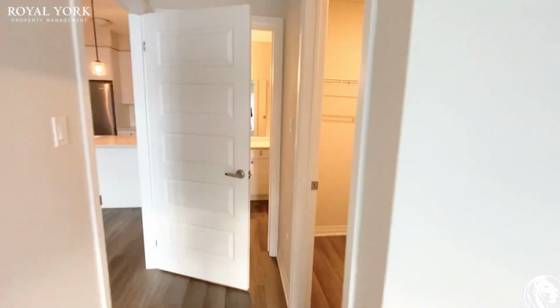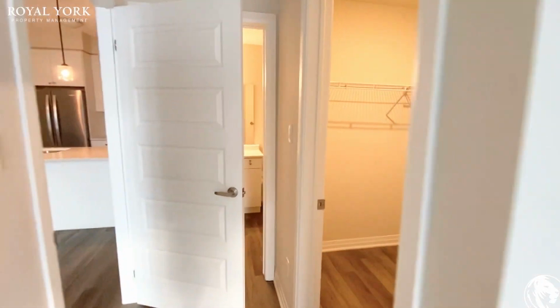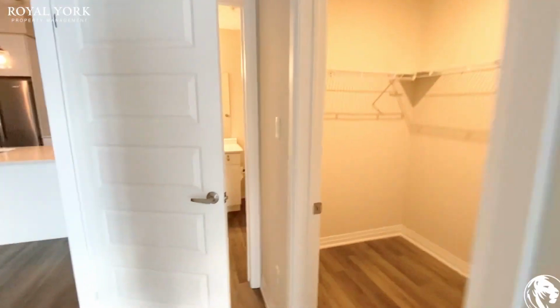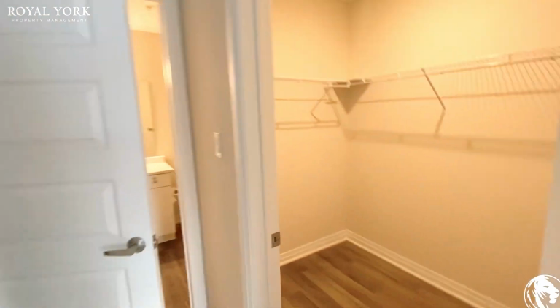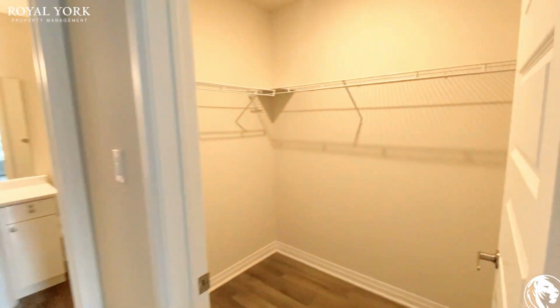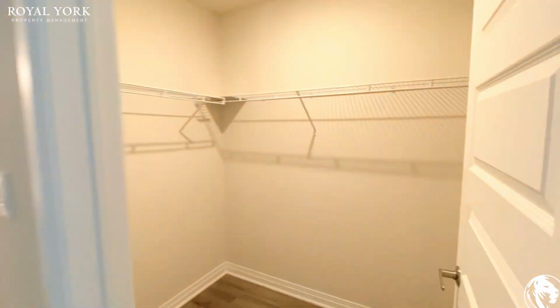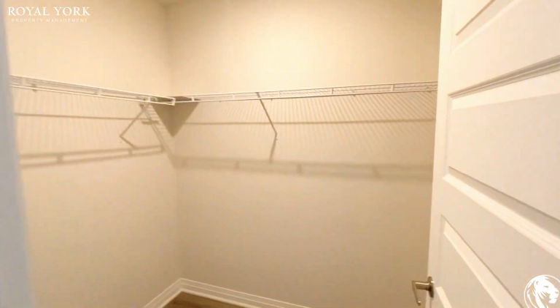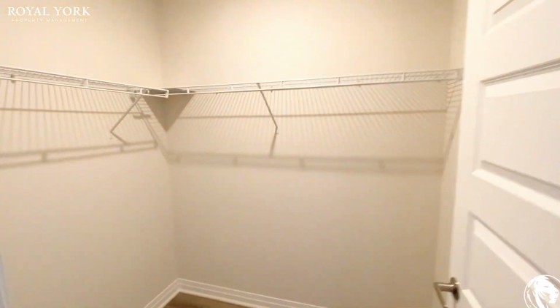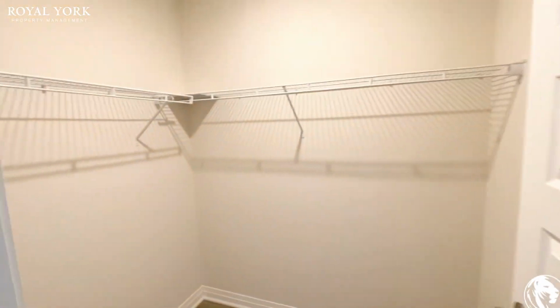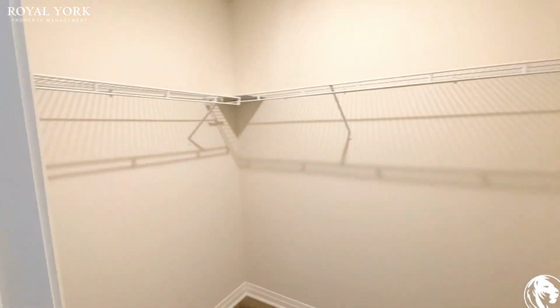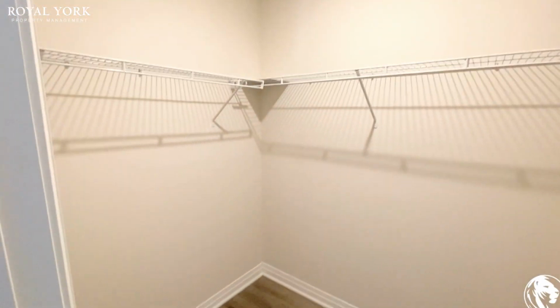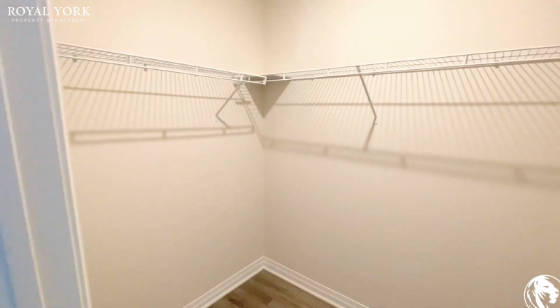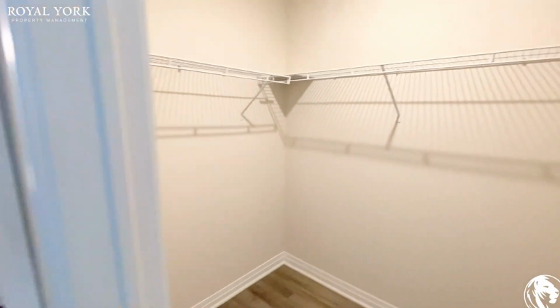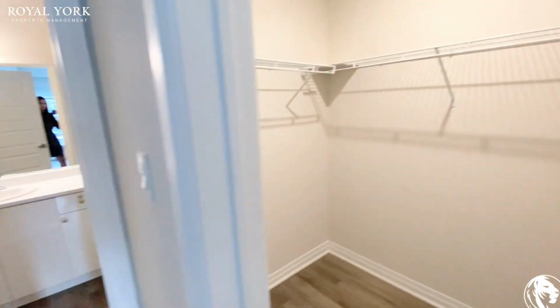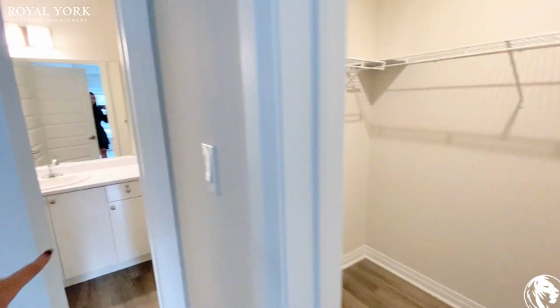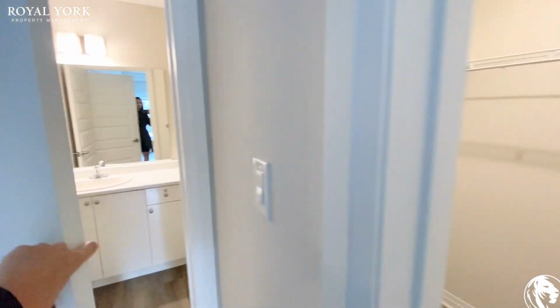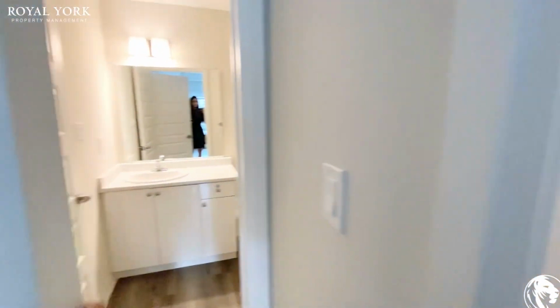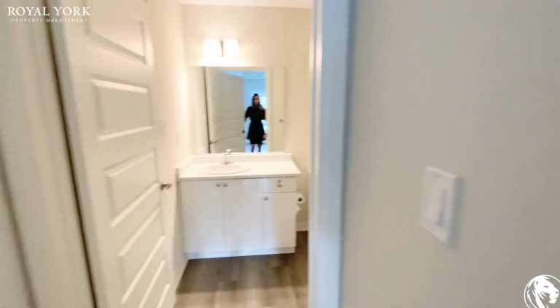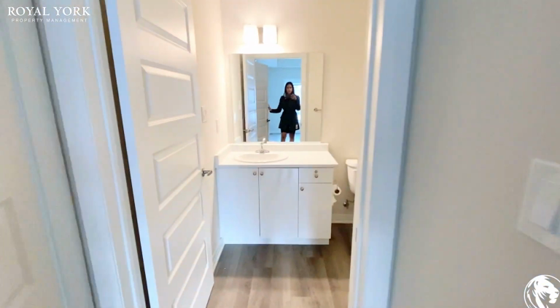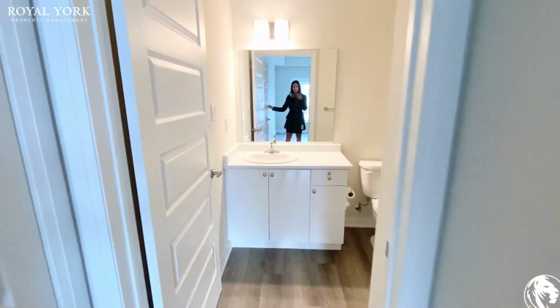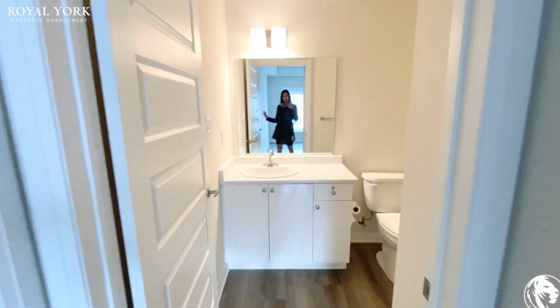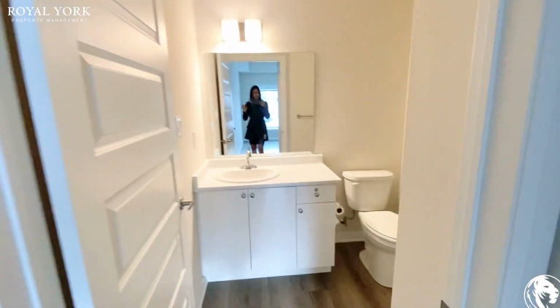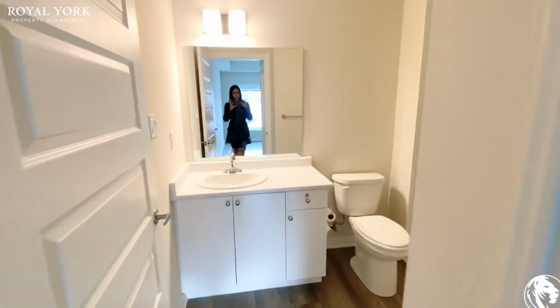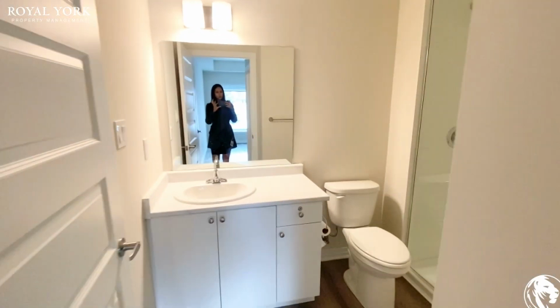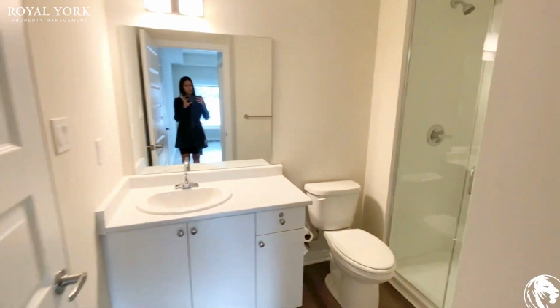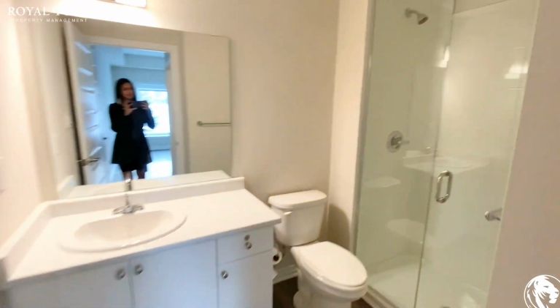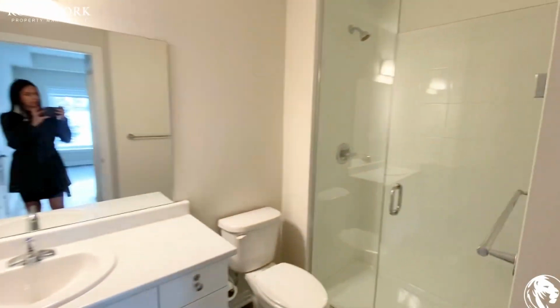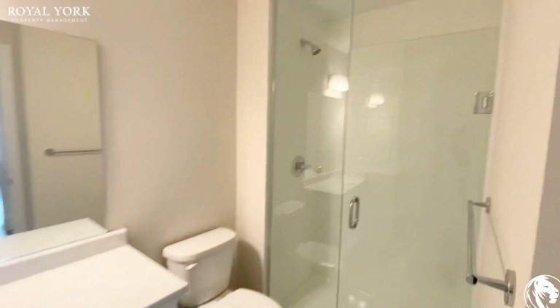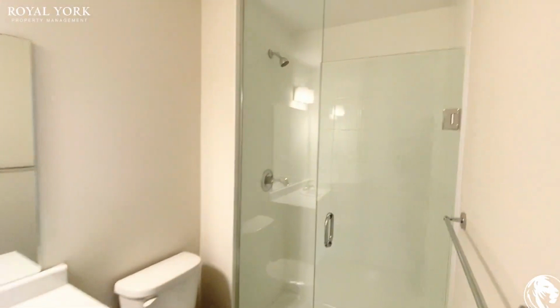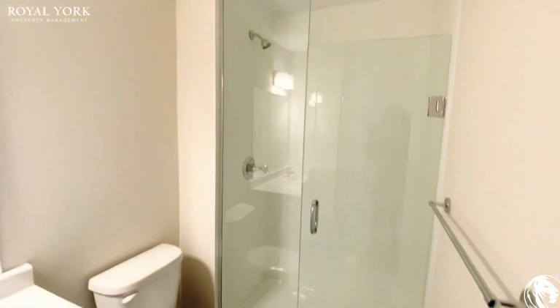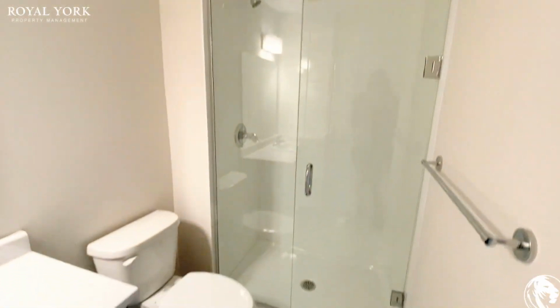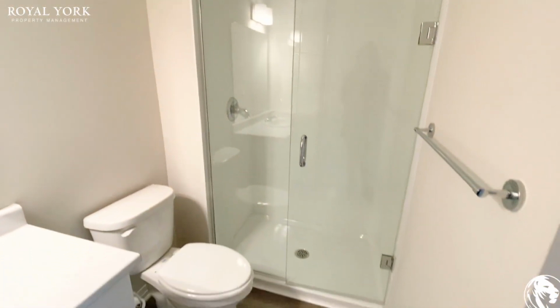The walk-in closet is actually quite massive, I must say. And then you do have an ensuite bathroom in here as well, with a stand-up glass shower.